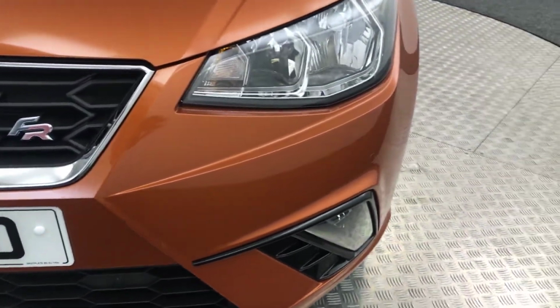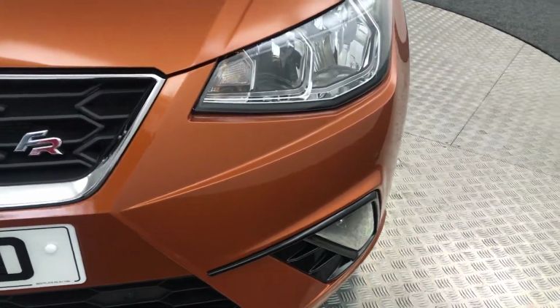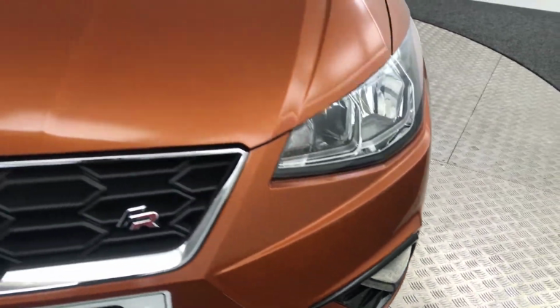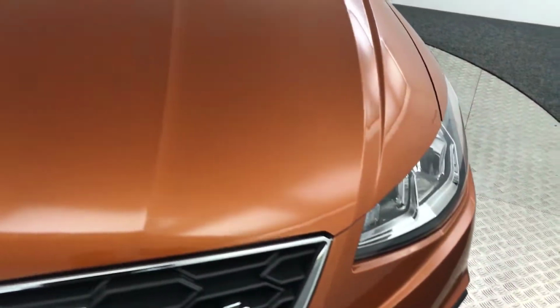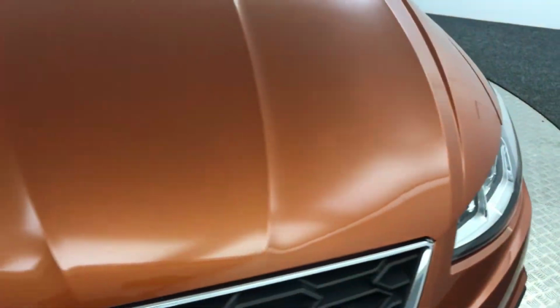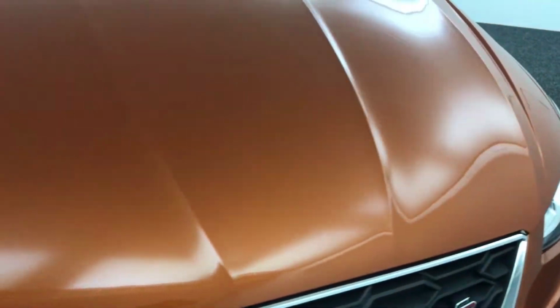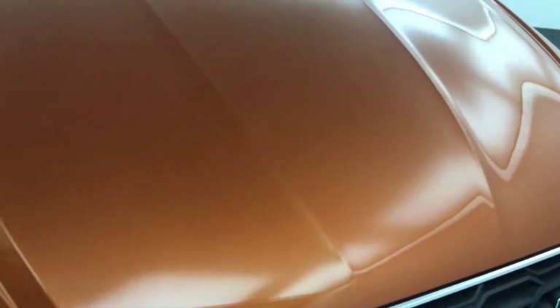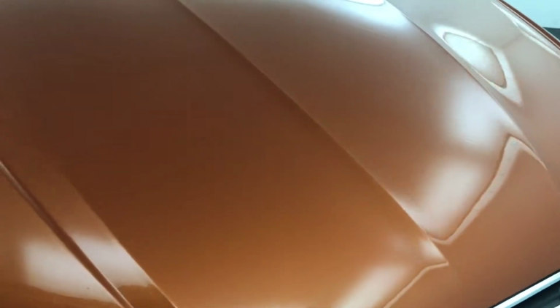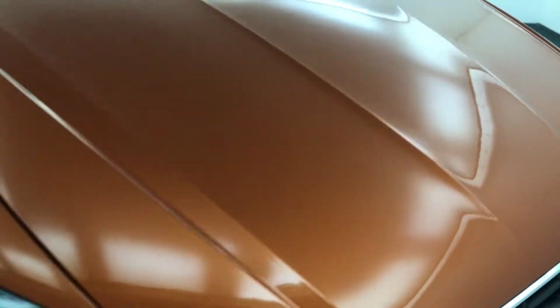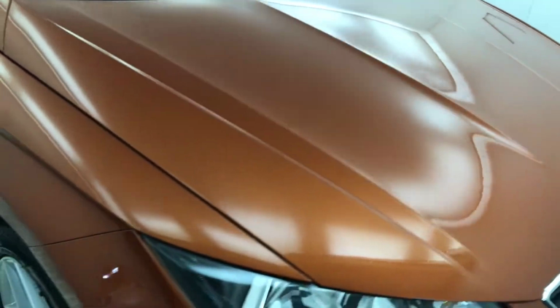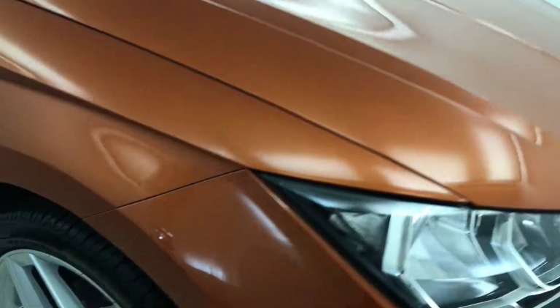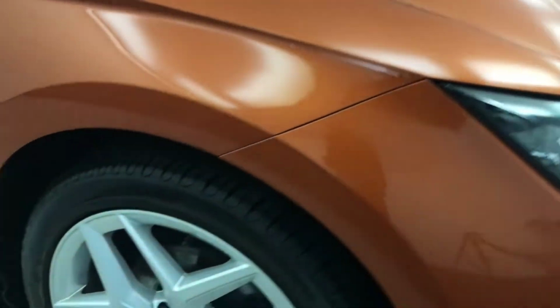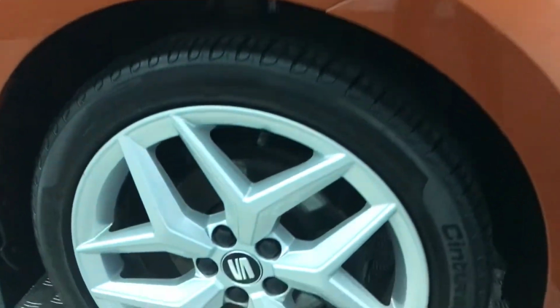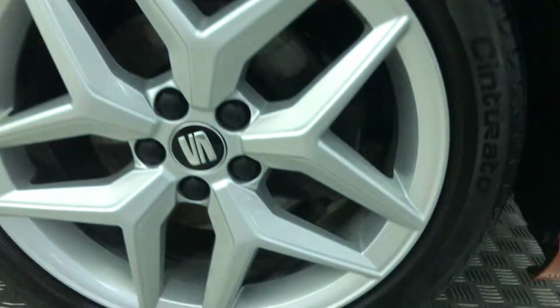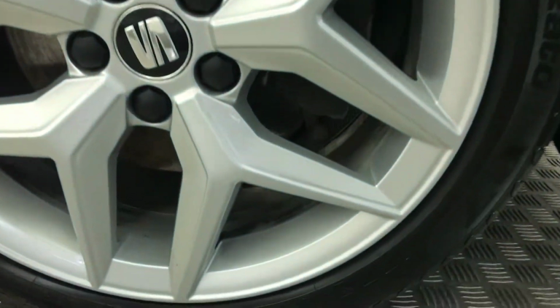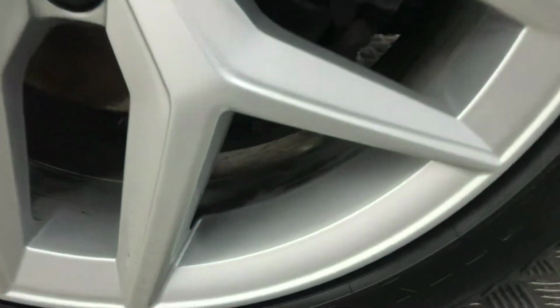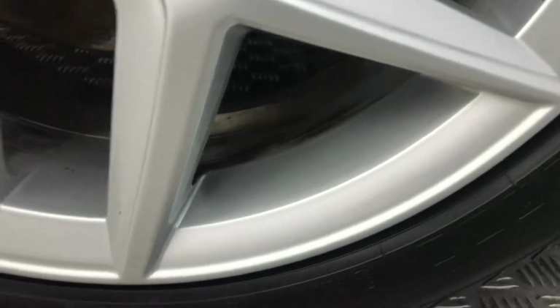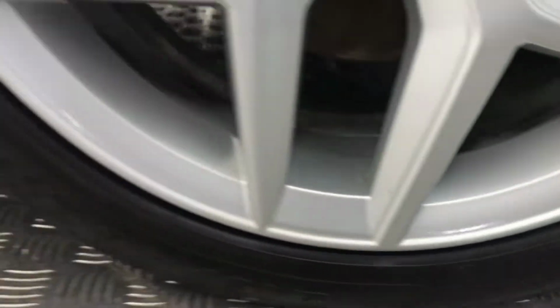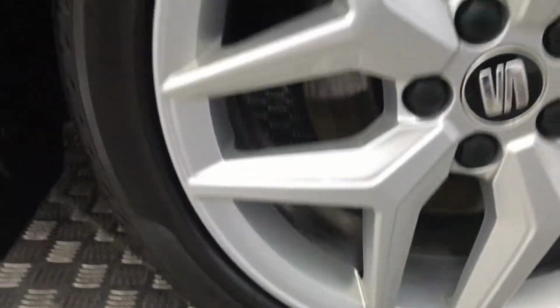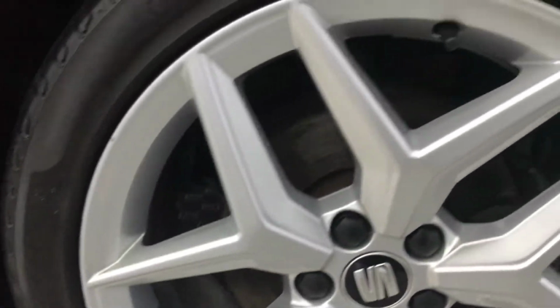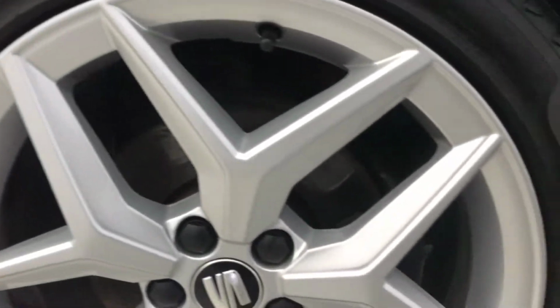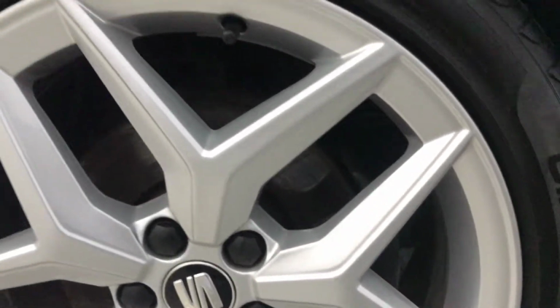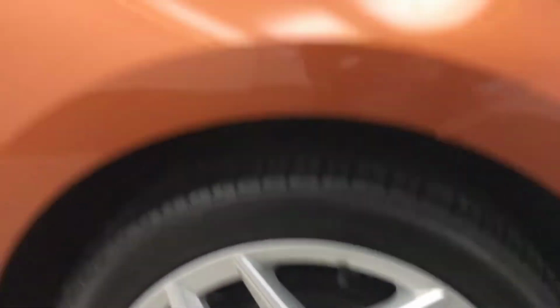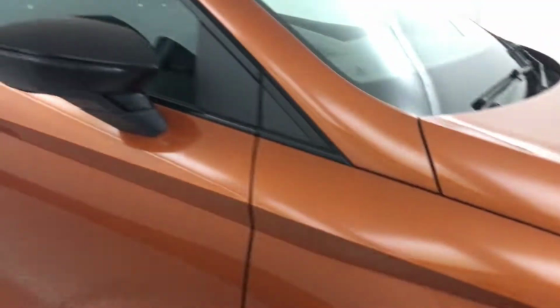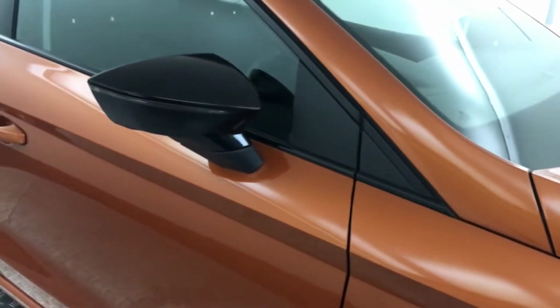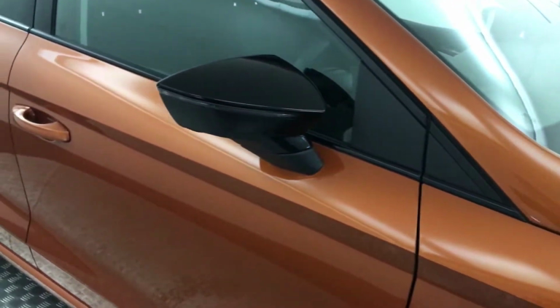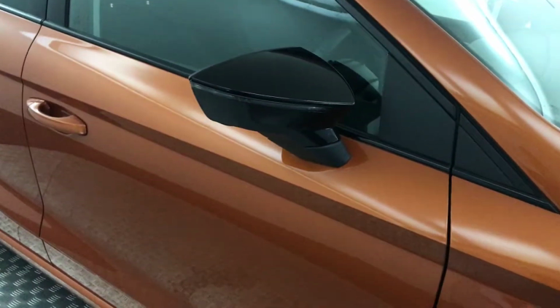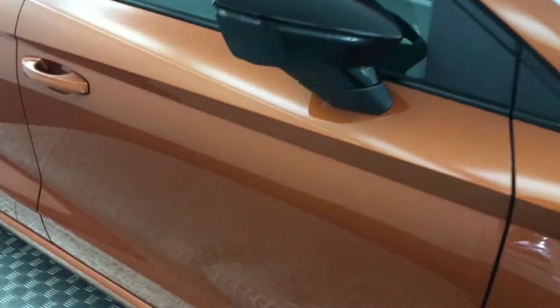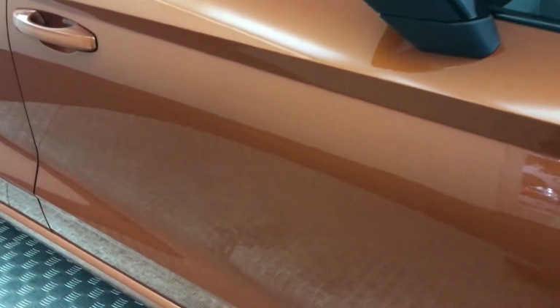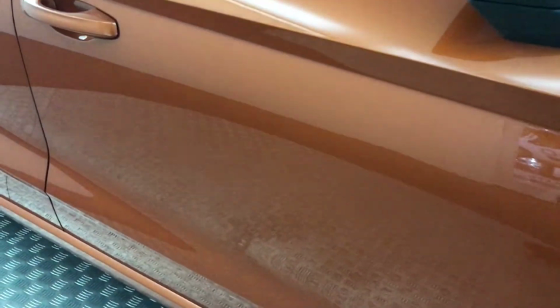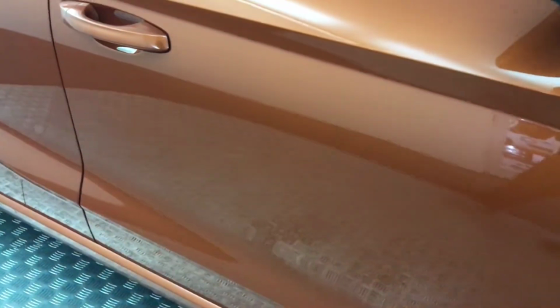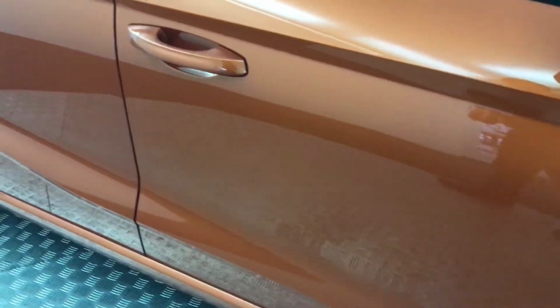Up front you've got parking sensors — really clean and tidy example. You've got these nice silver alloy wheels and they are absolutely perfect all the way around. You've got gloss black mirror caps, and the paint down the side is superb.